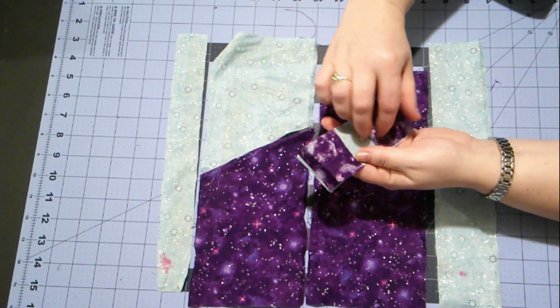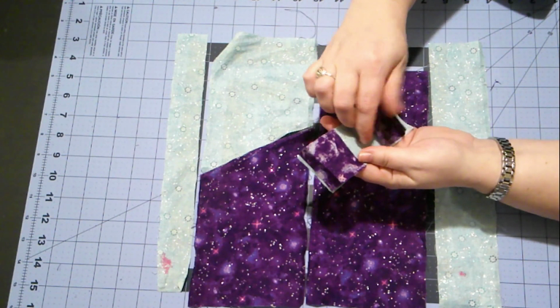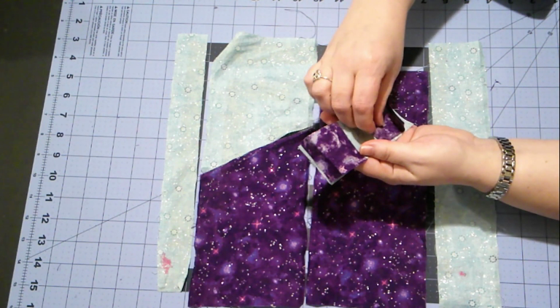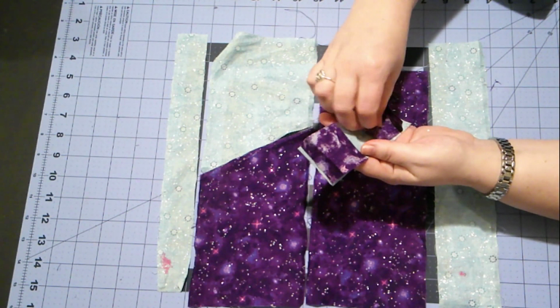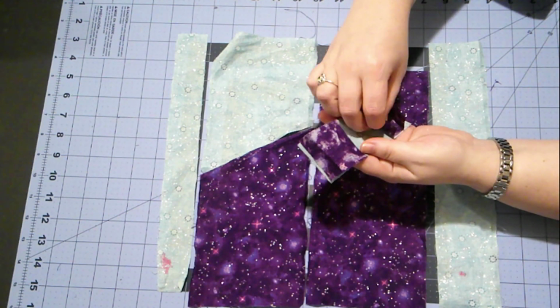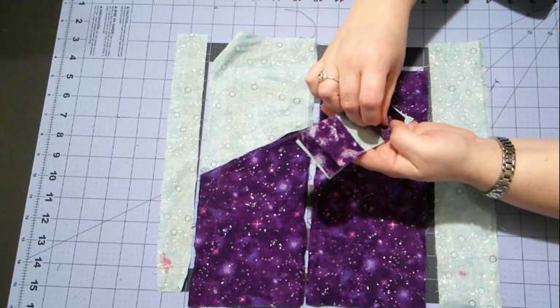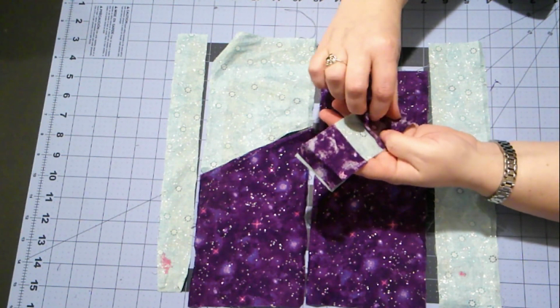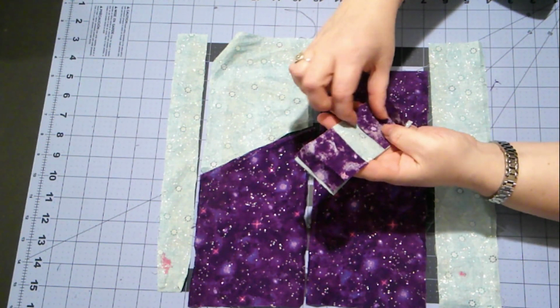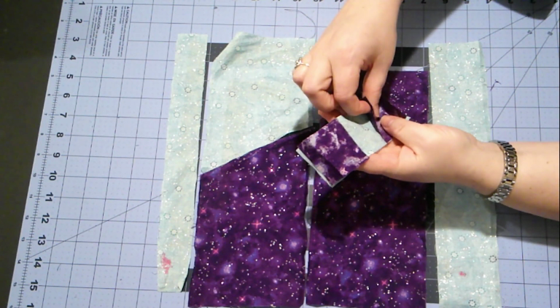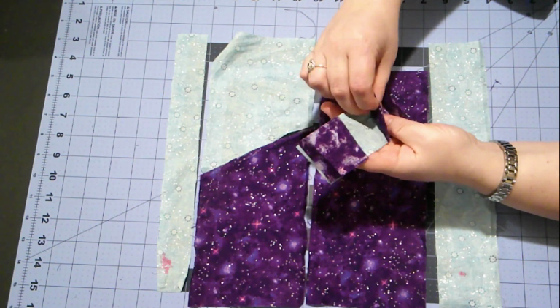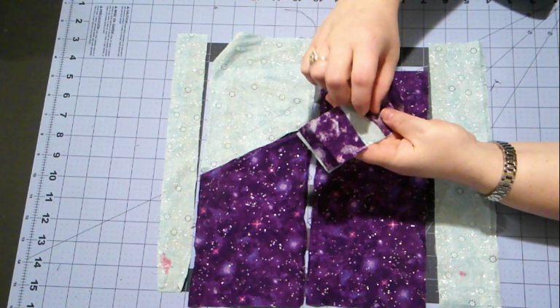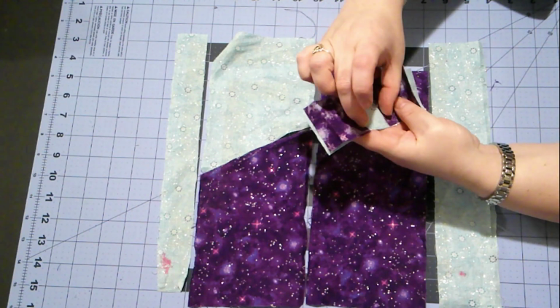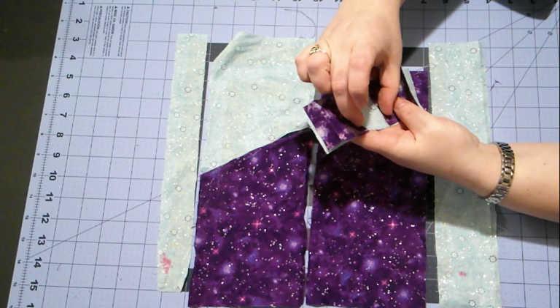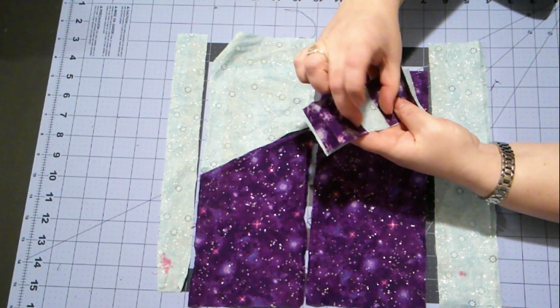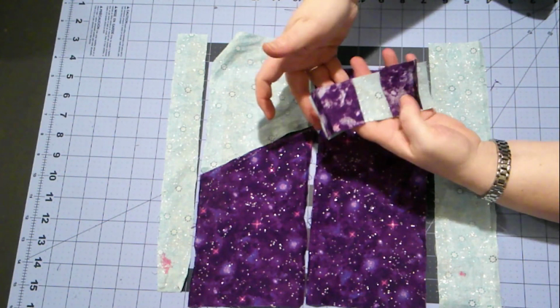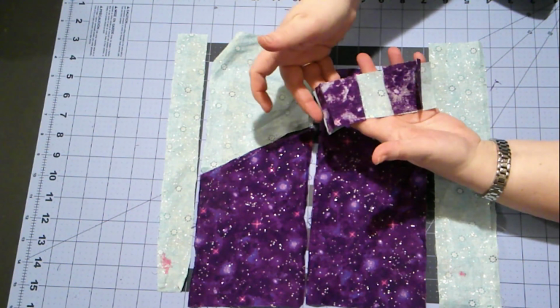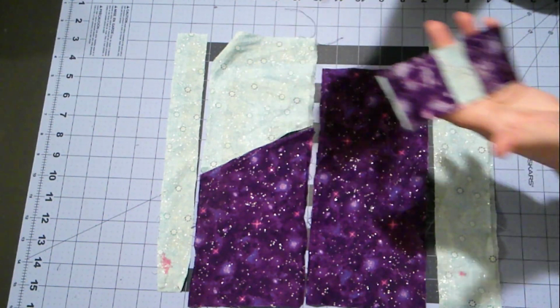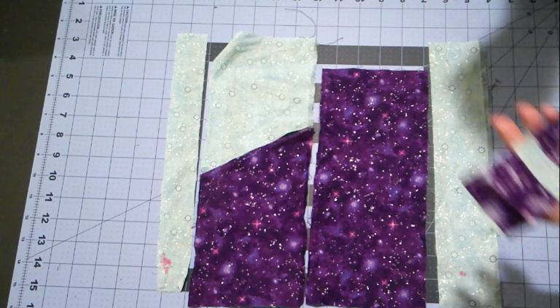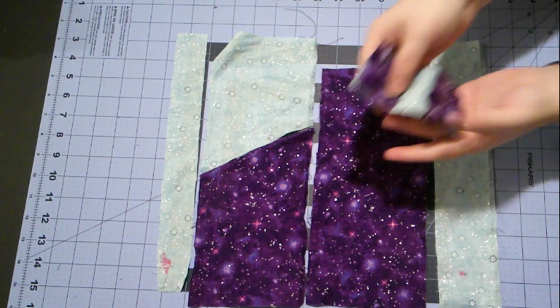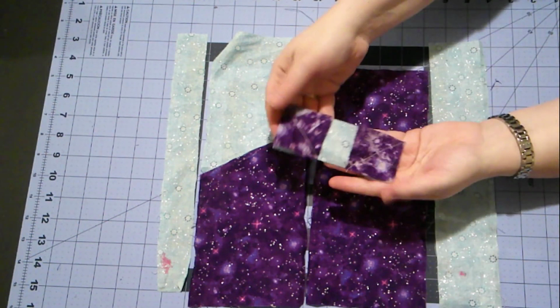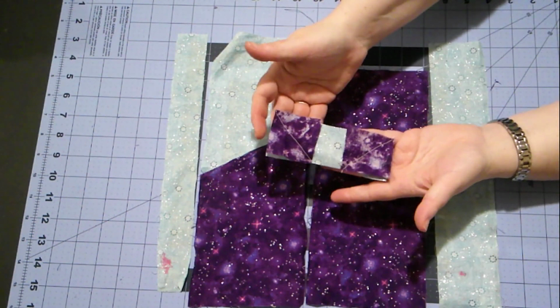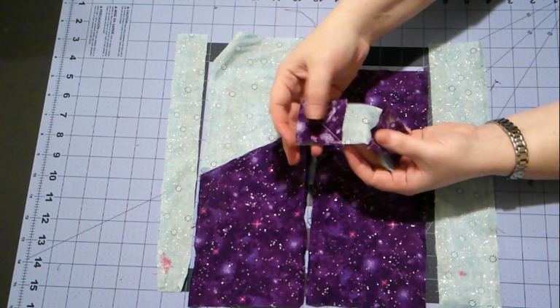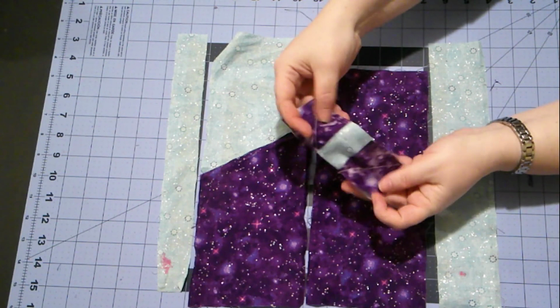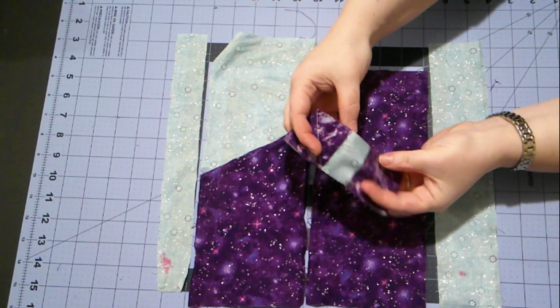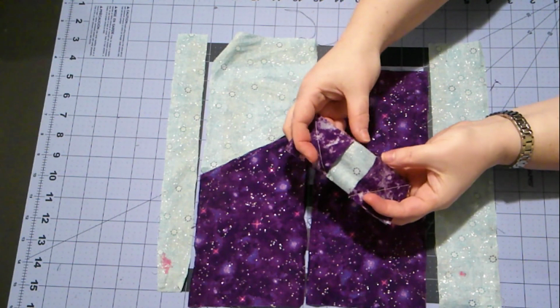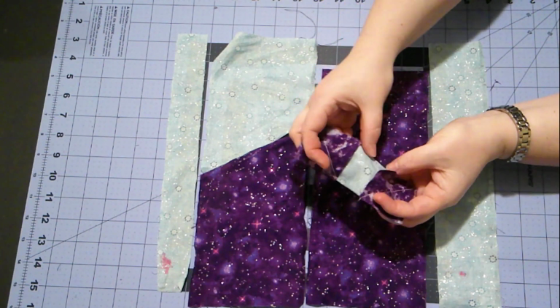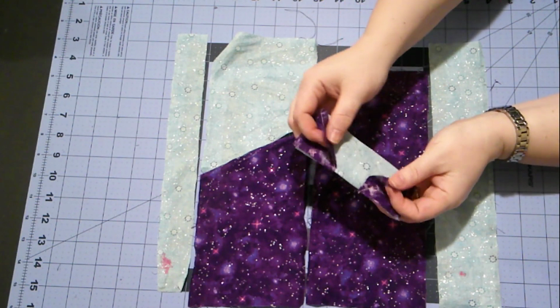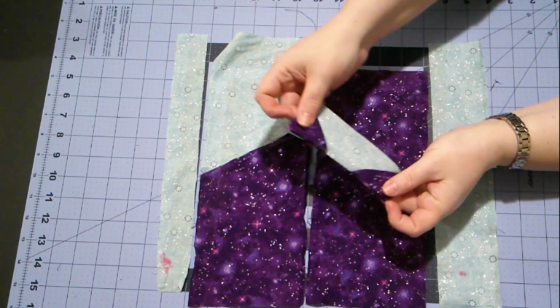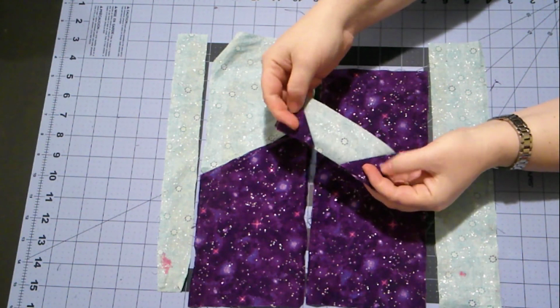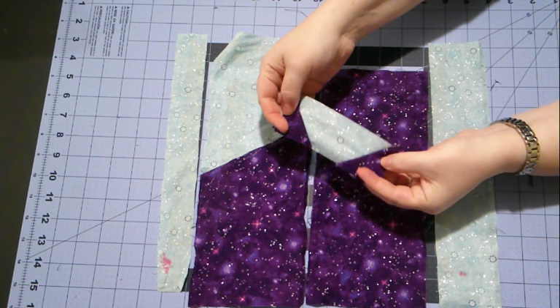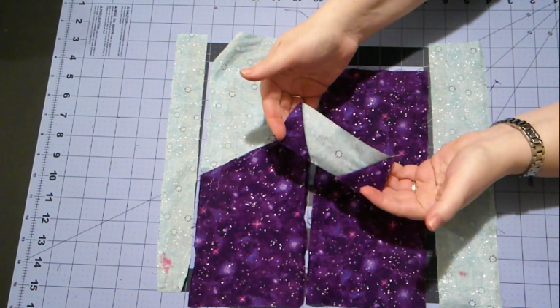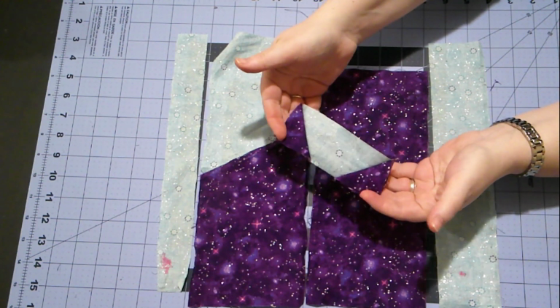And when we open it, we'll have something kind of like a flying goose, but there's a bigger gap in the middle, and that will make our kitty's ears. So now it looks like this, and when we open it up, it looks like cat ears.